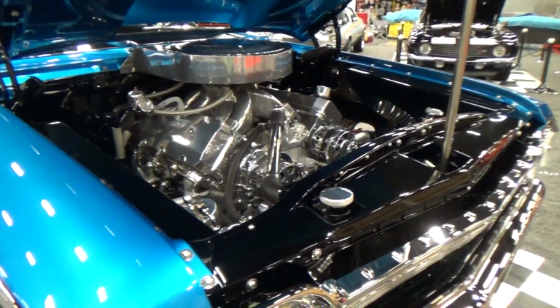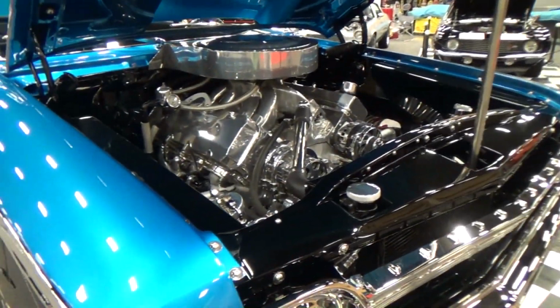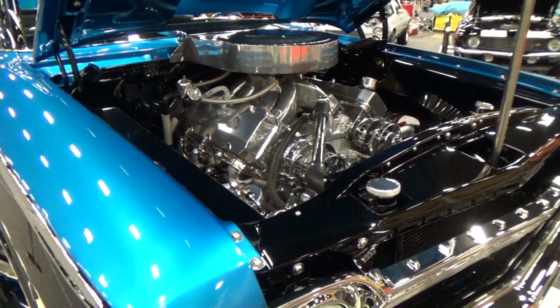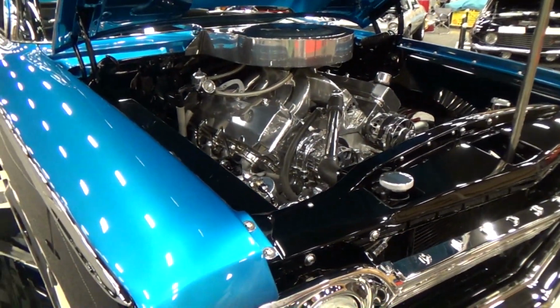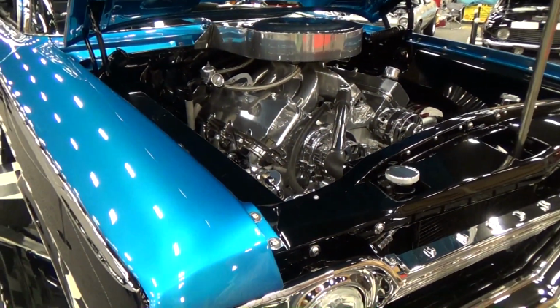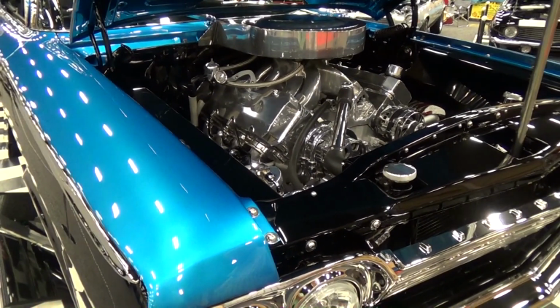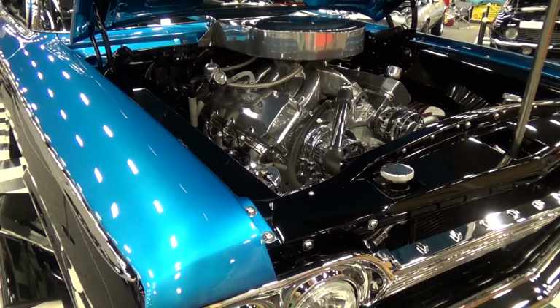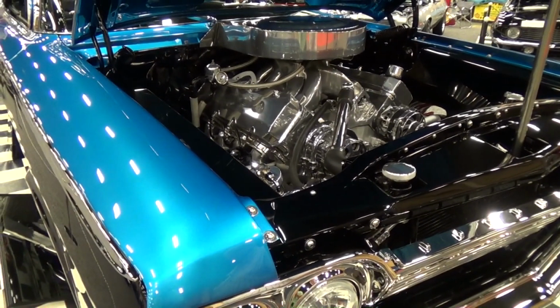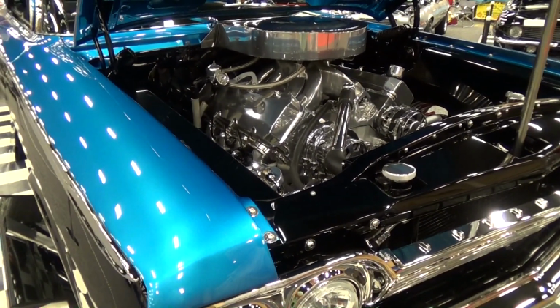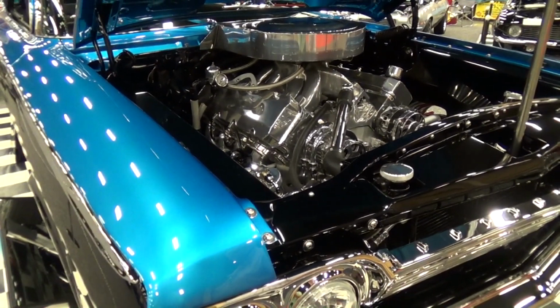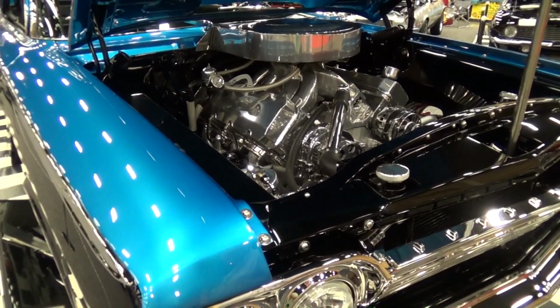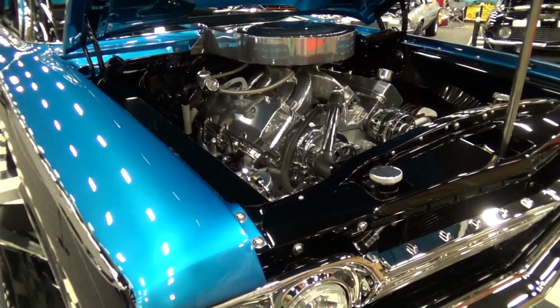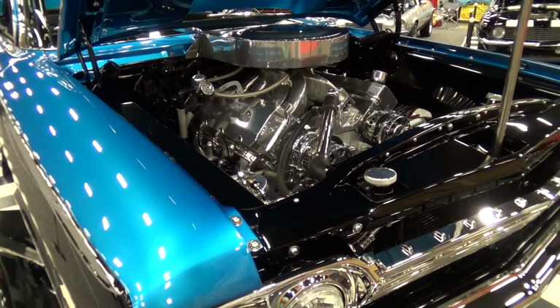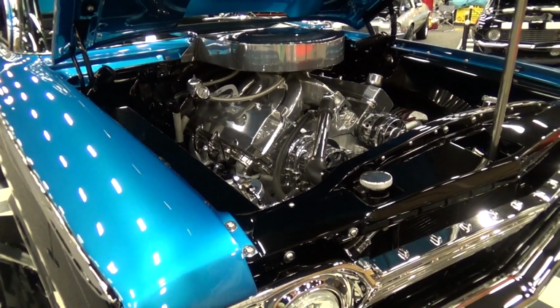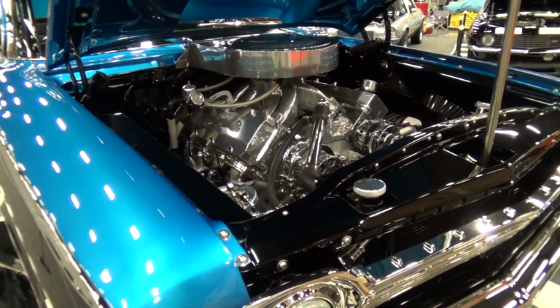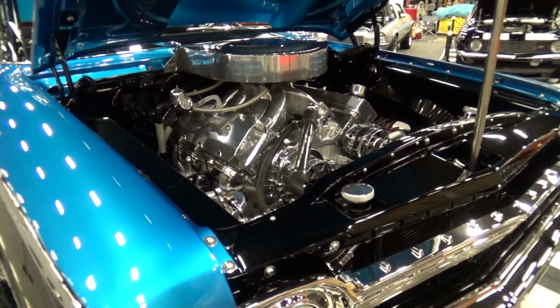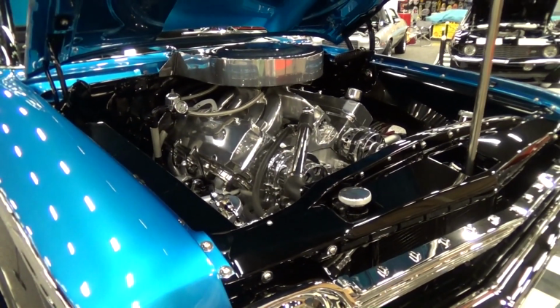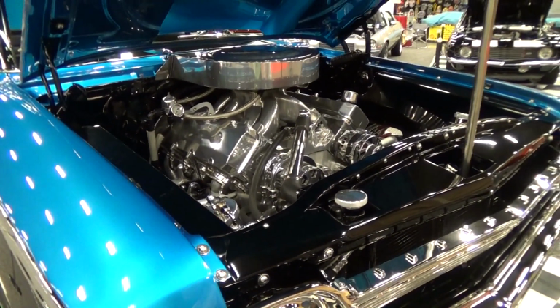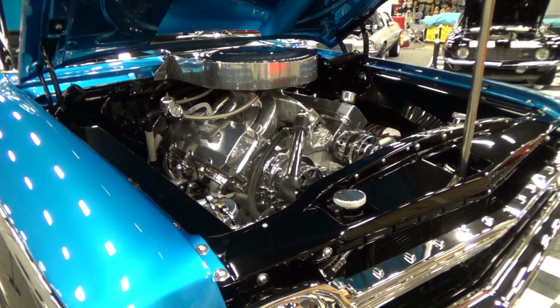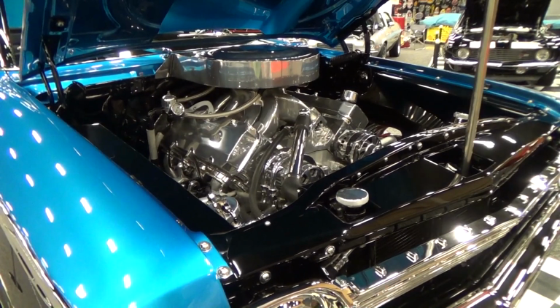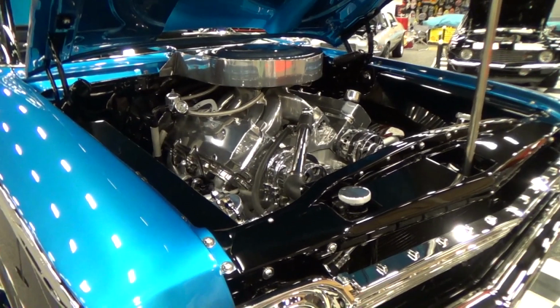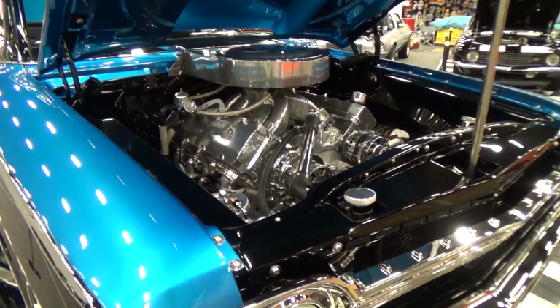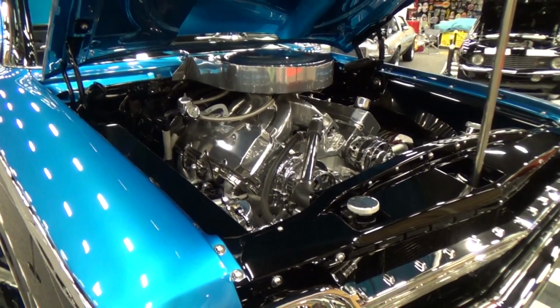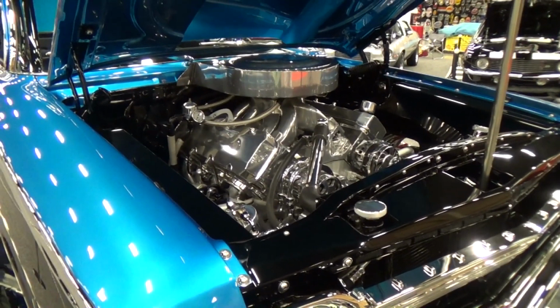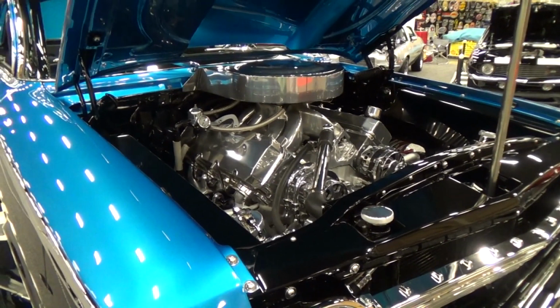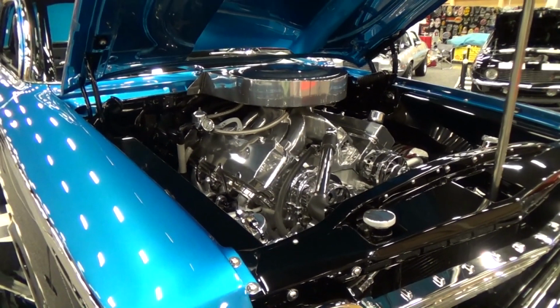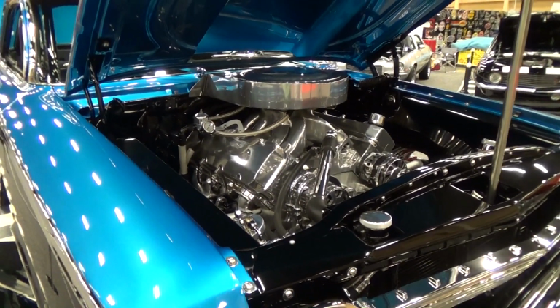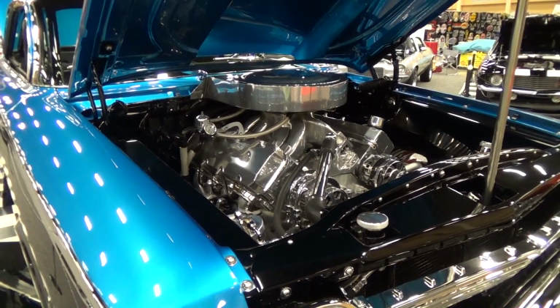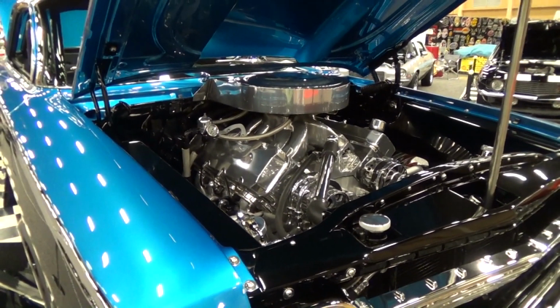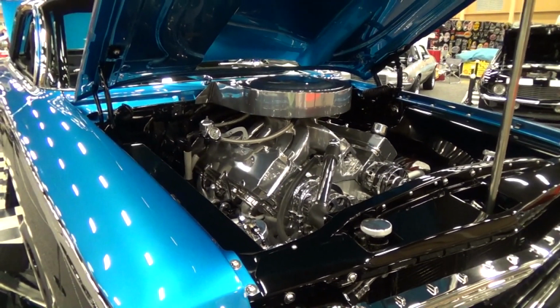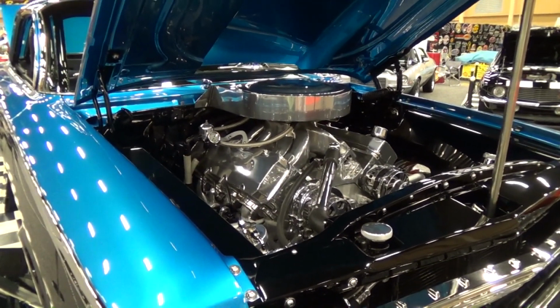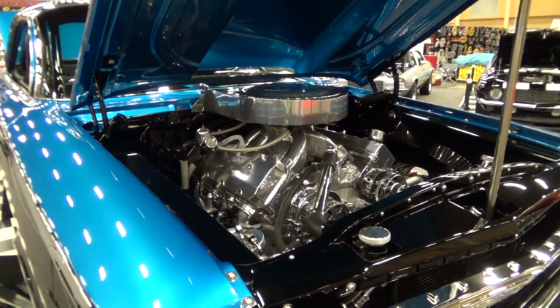That blue paint is actually a Toyota color — a 2010 Toyota Tundra color called Speedway Blue. And the motor is custom built as well.